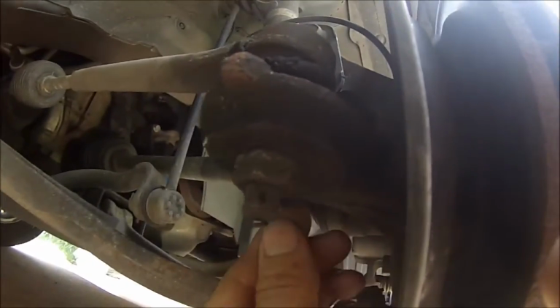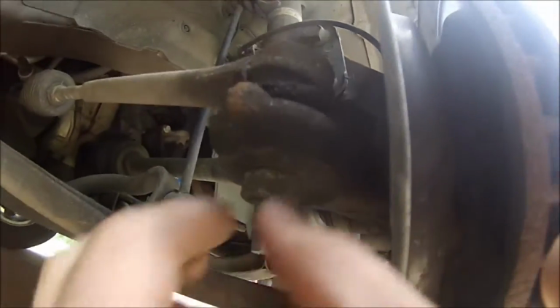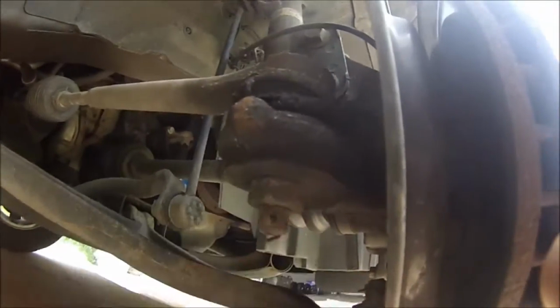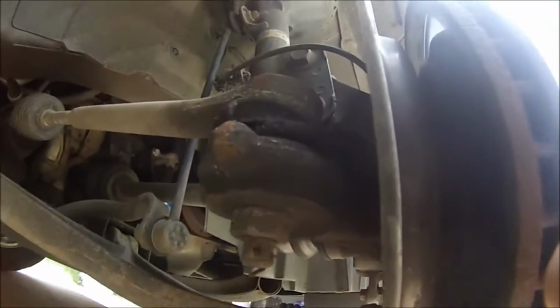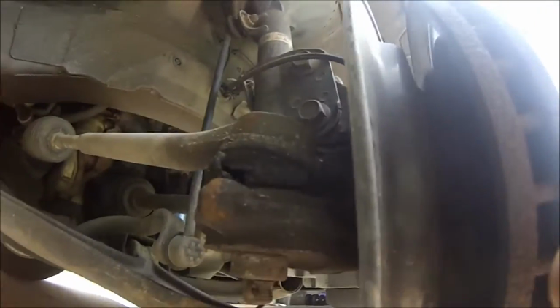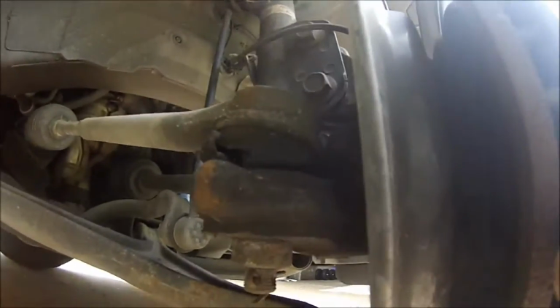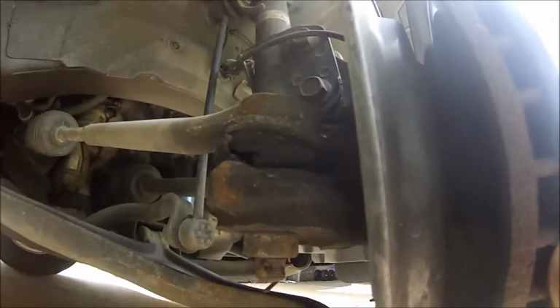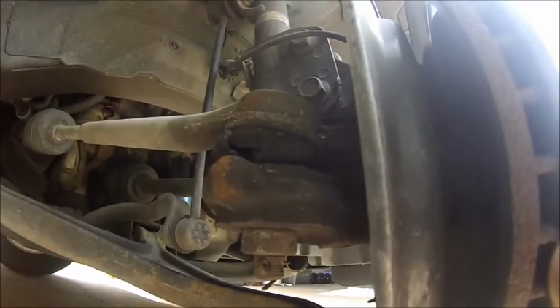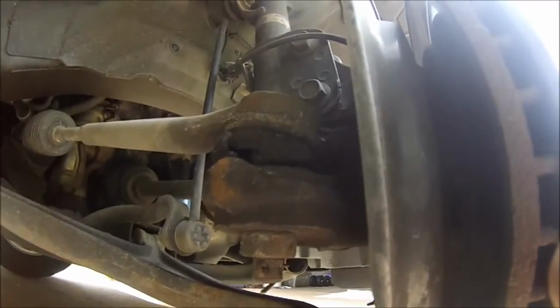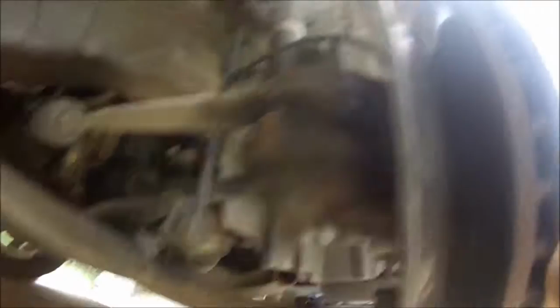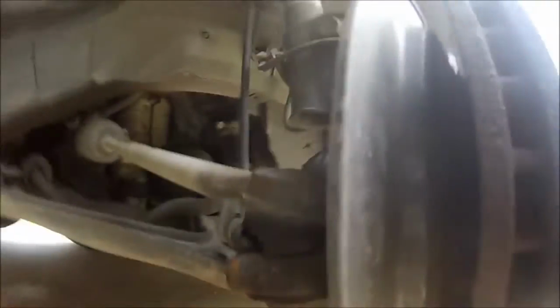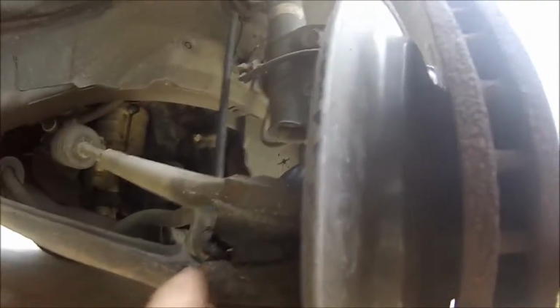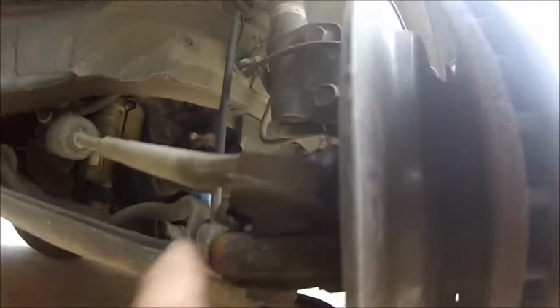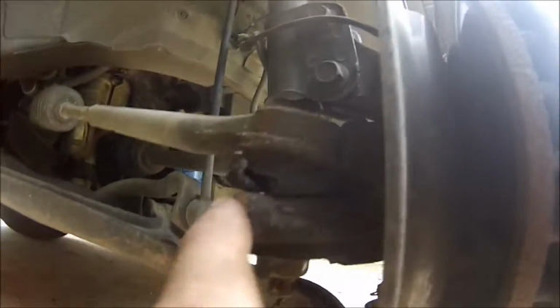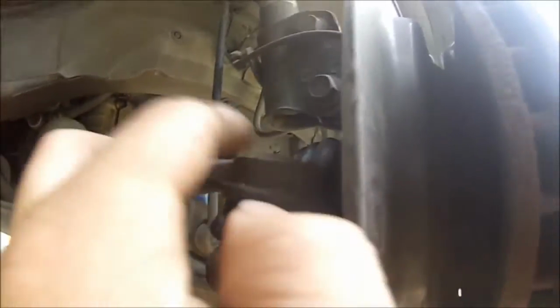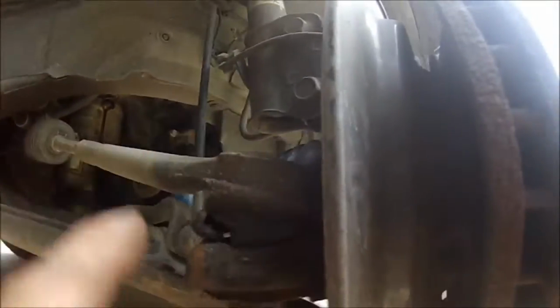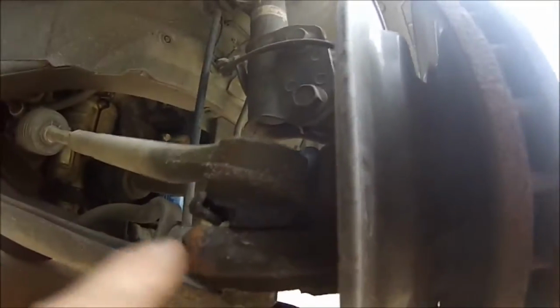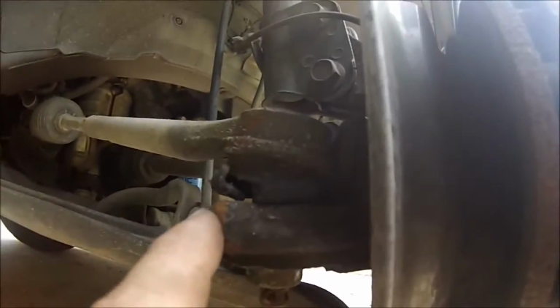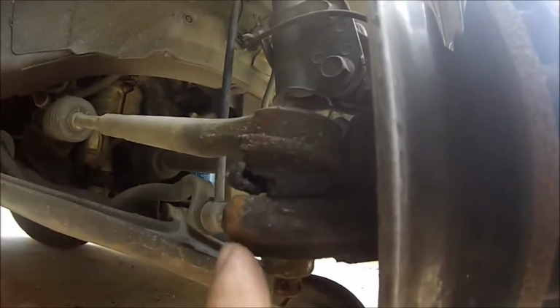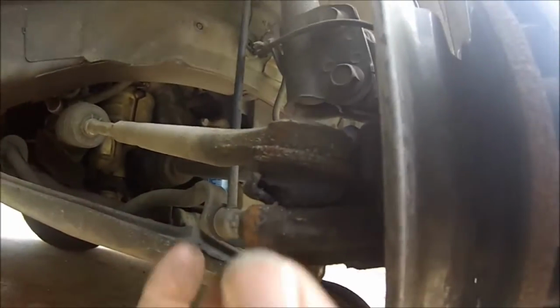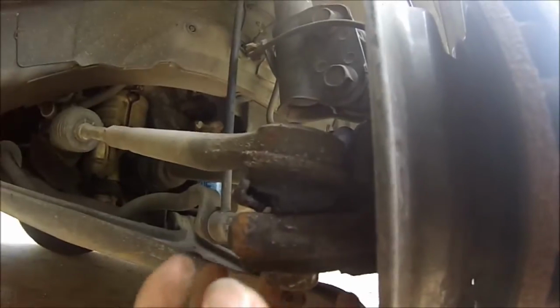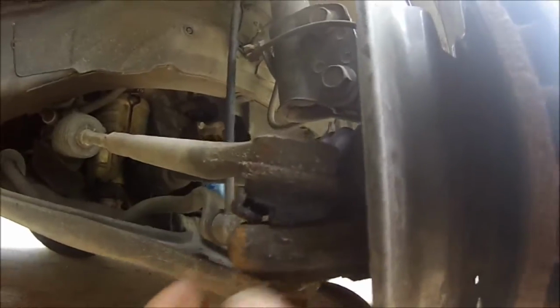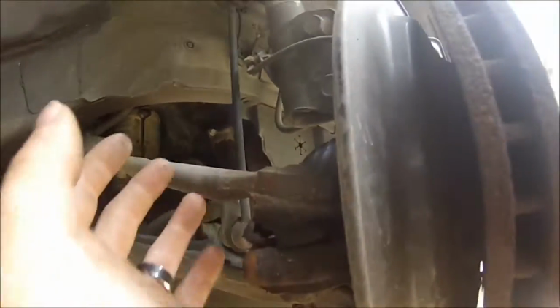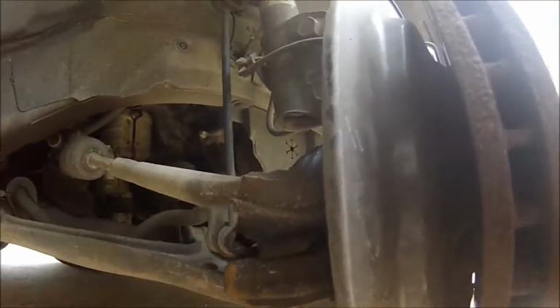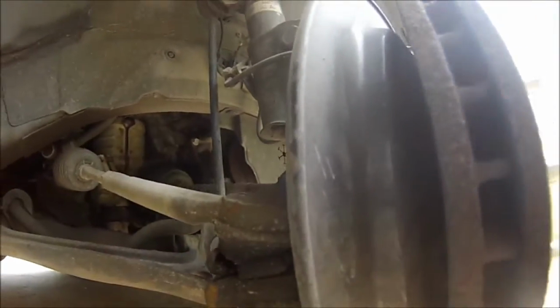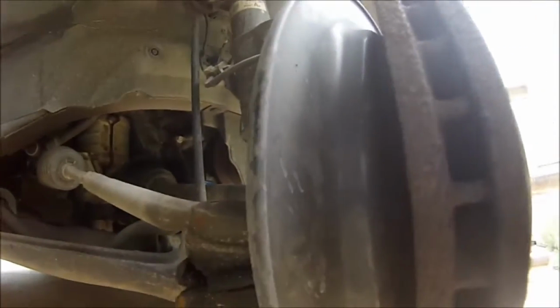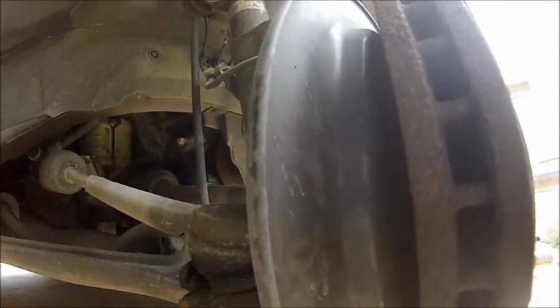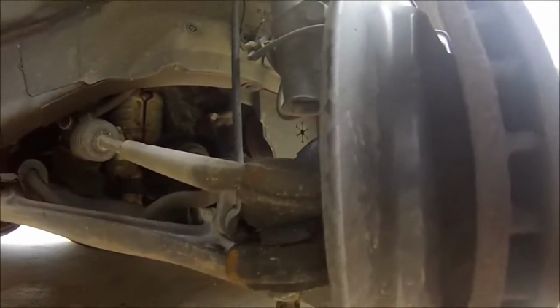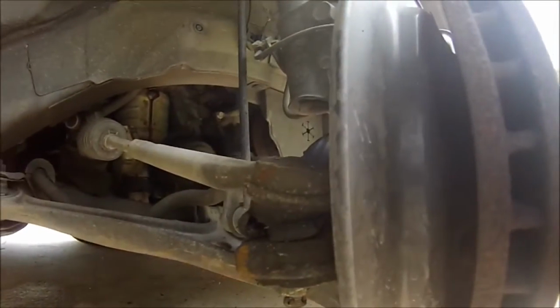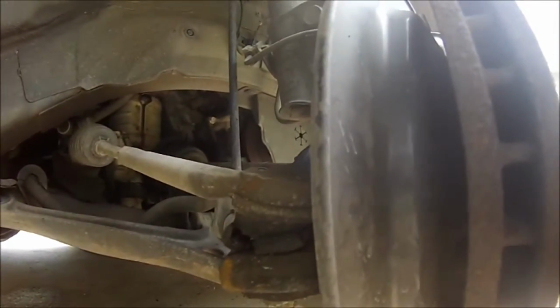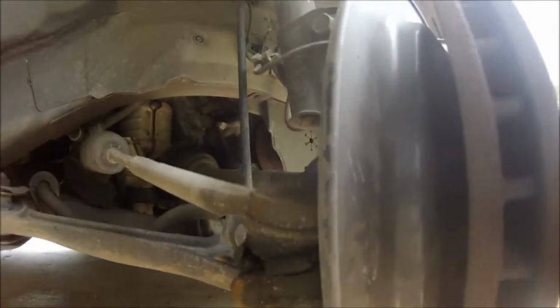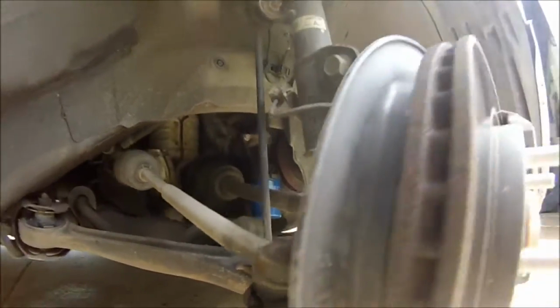Pull the cotter pin out. Afterwards we will hammer on this spot right here — not on the threads, but on the side of the knuckle. That will jar it loose and it'll pop up out of there. Let's get started doing that.